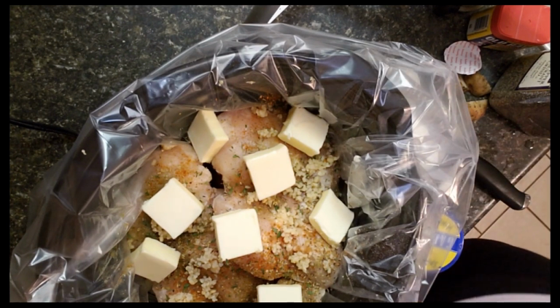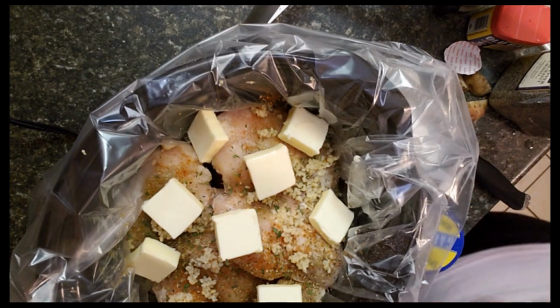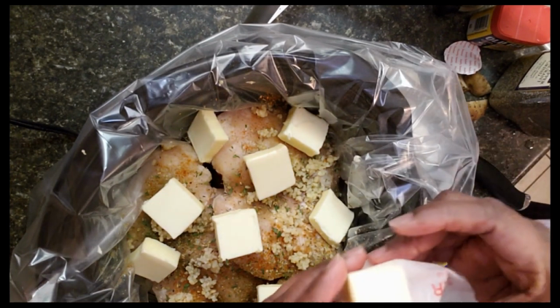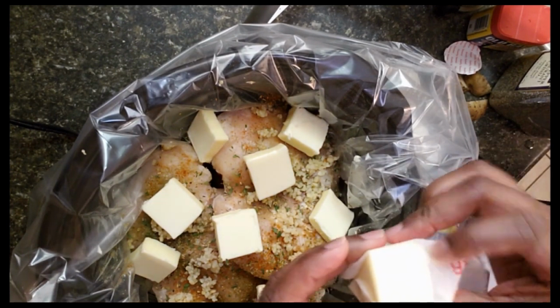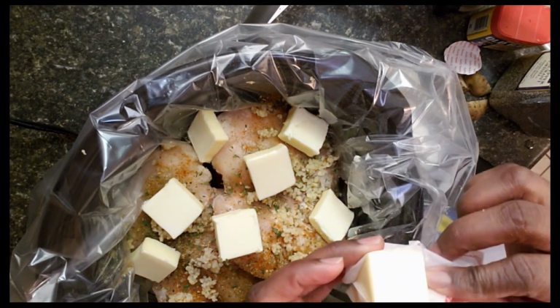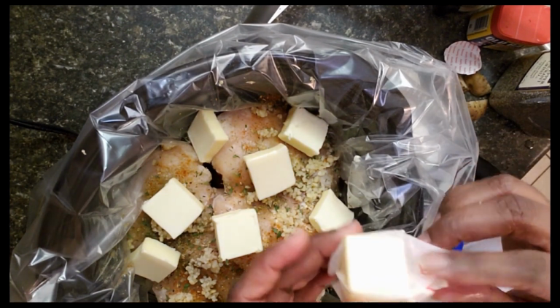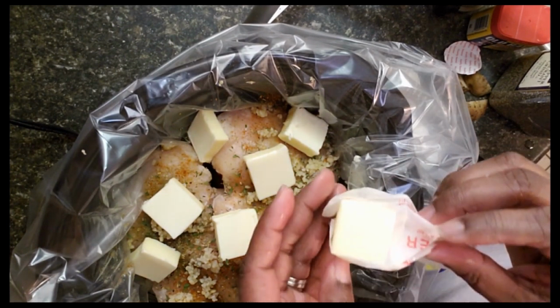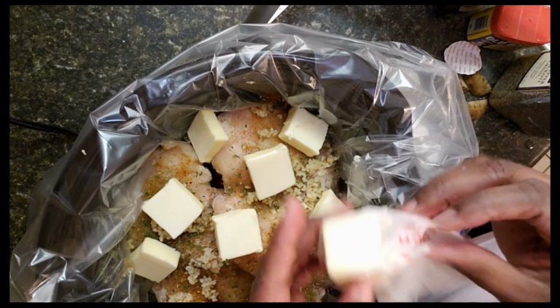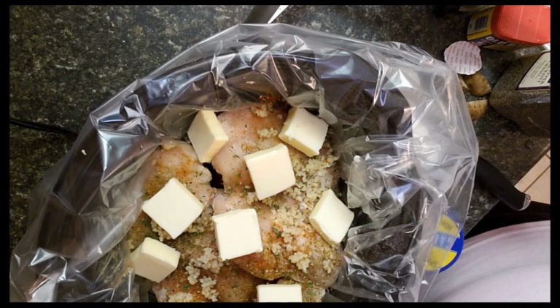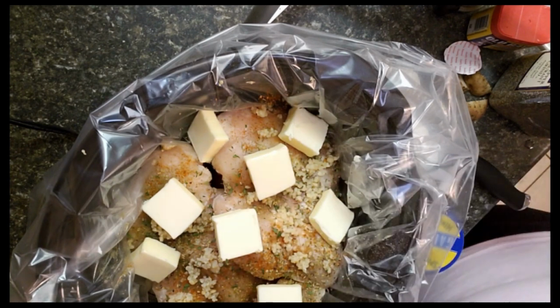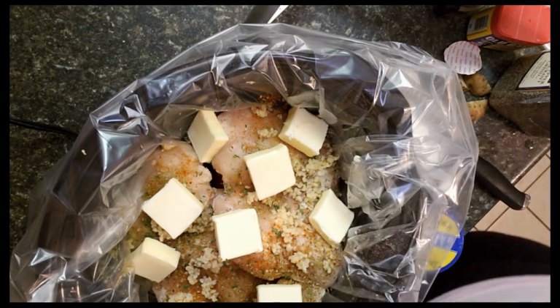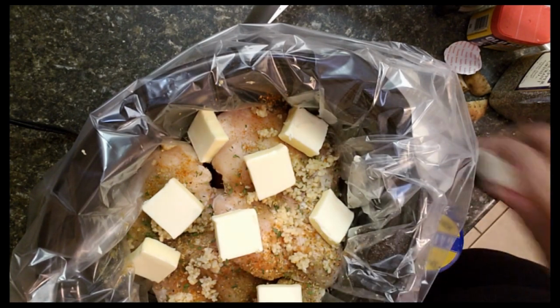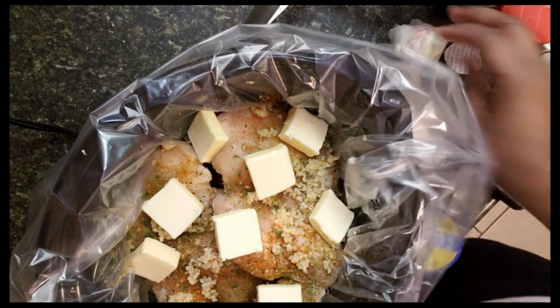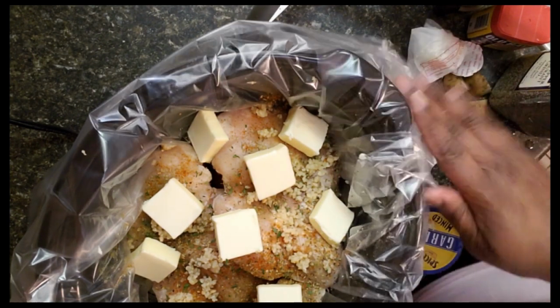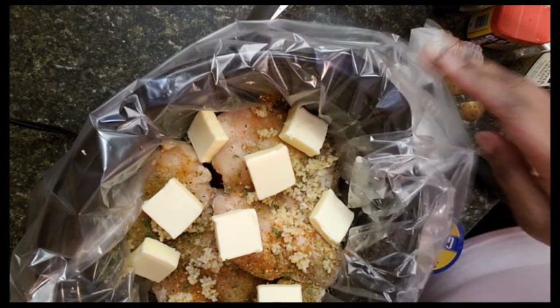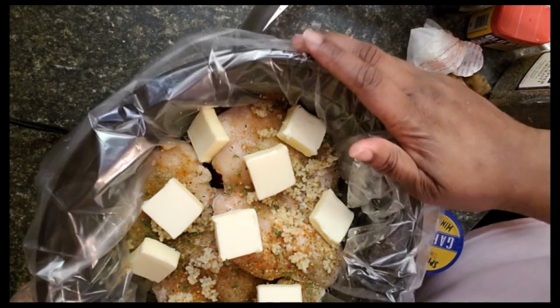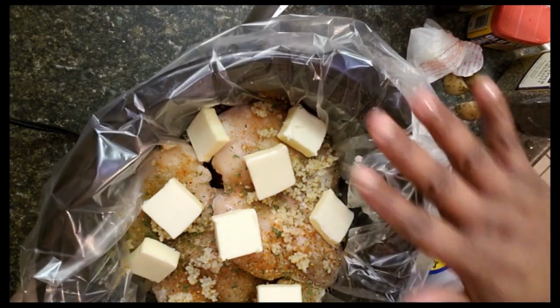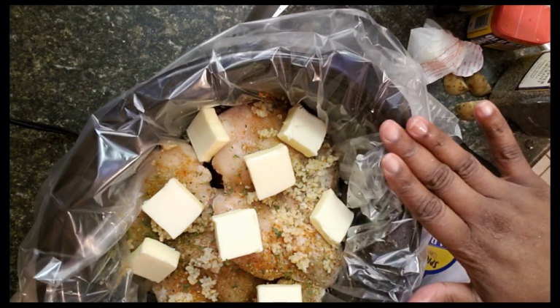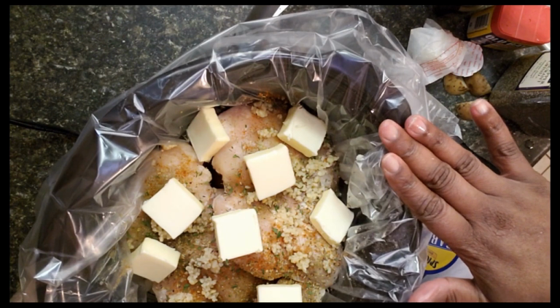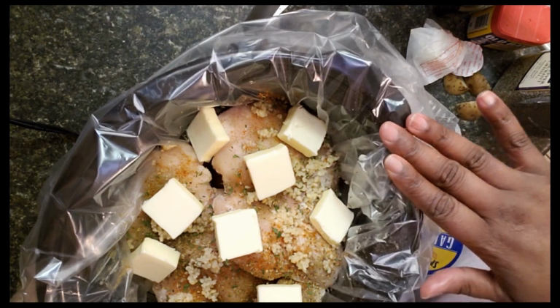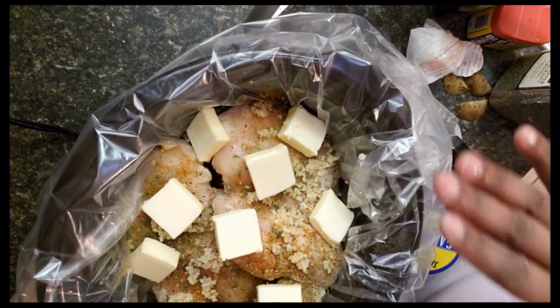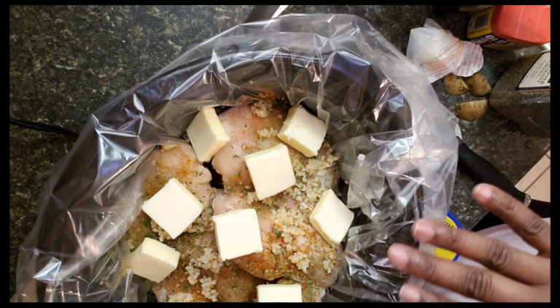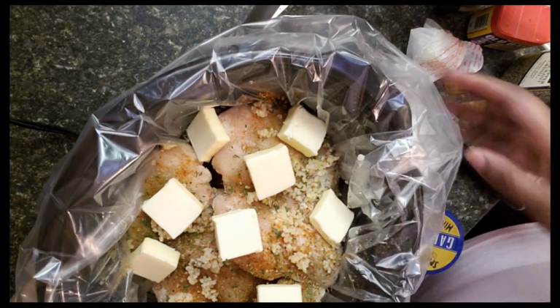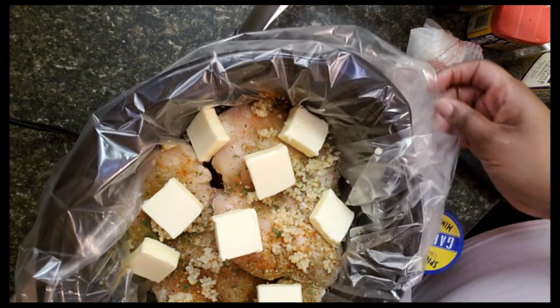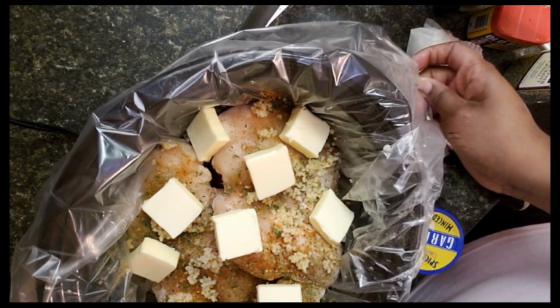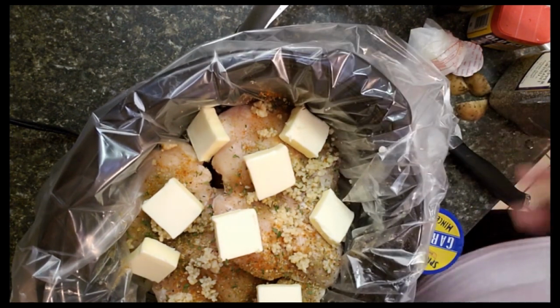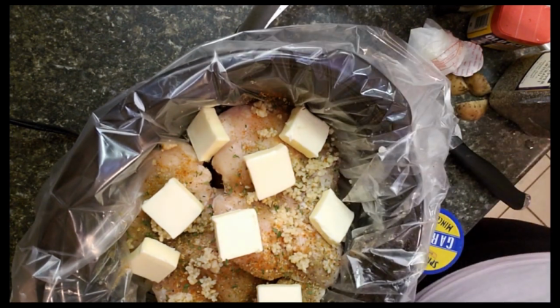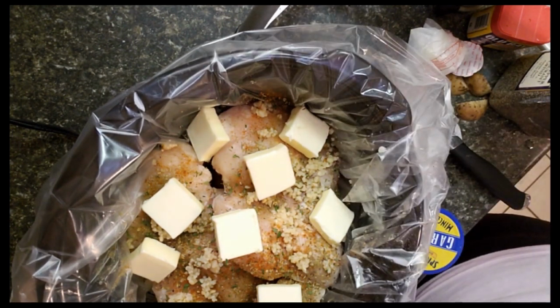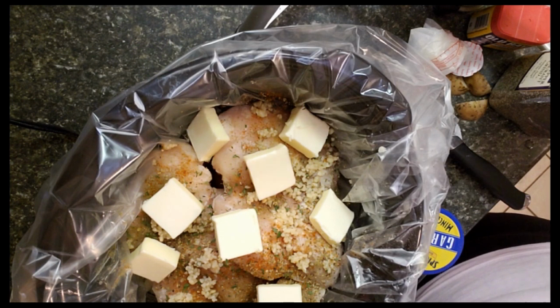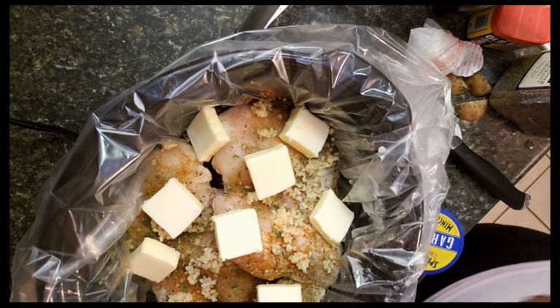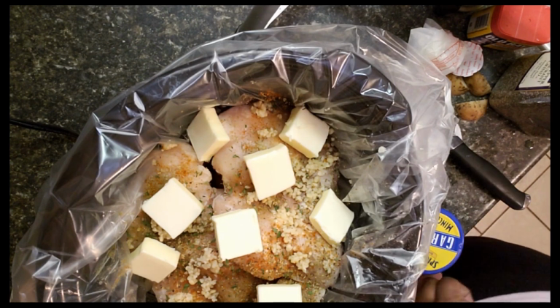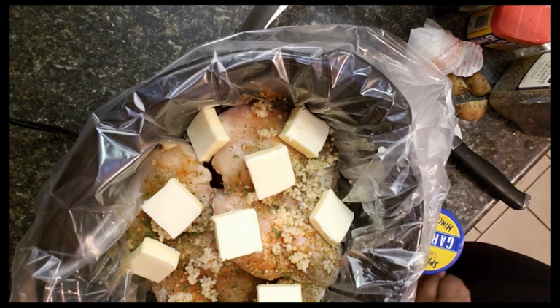I used quite close to the whole stick, but just about. Now I'm just going to cover it and let it cook for six hours on medium-low heat.